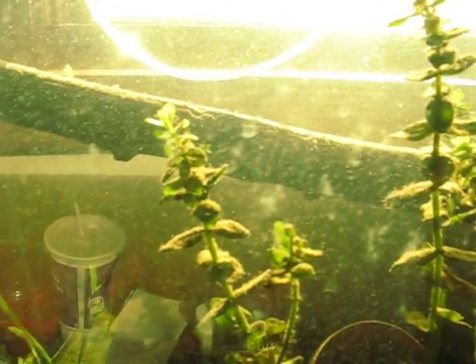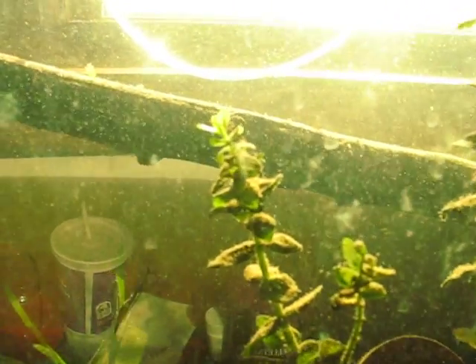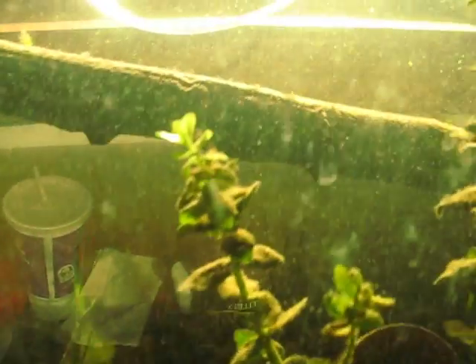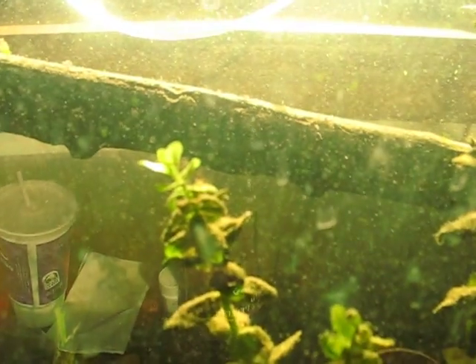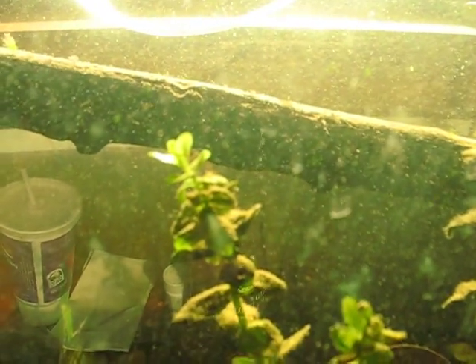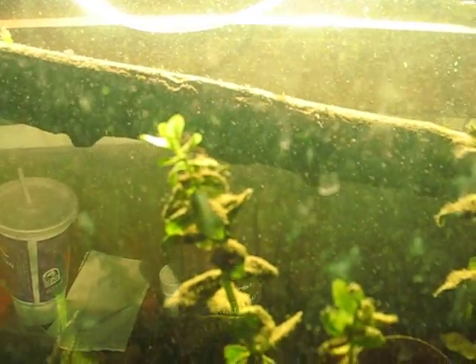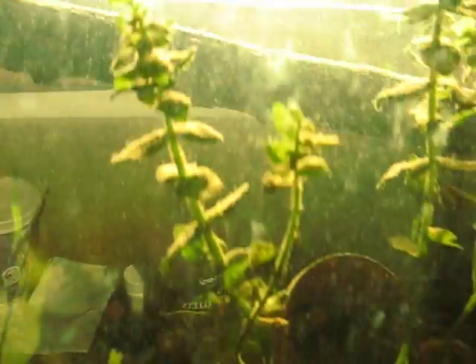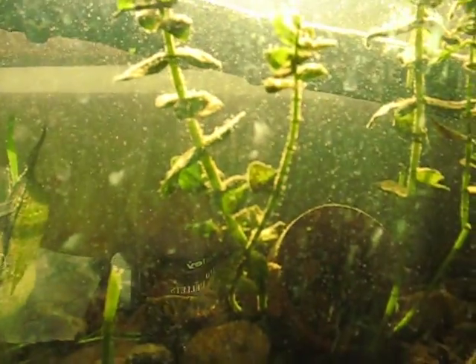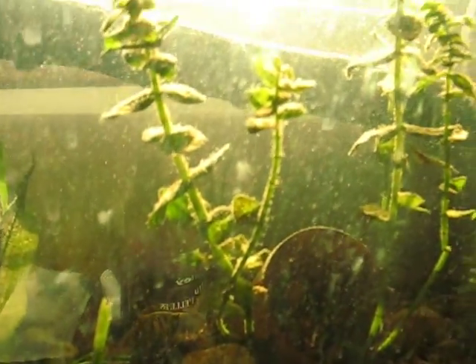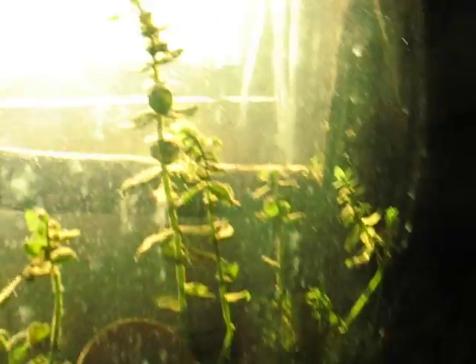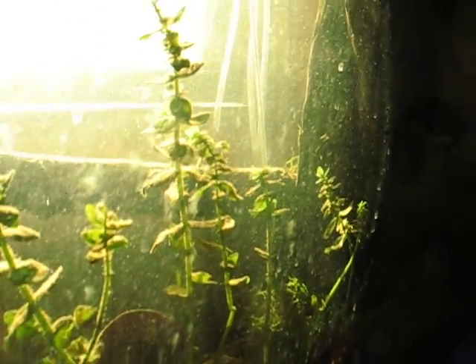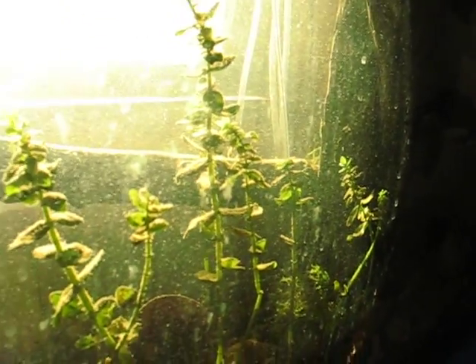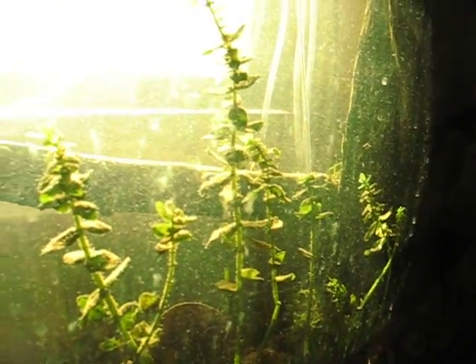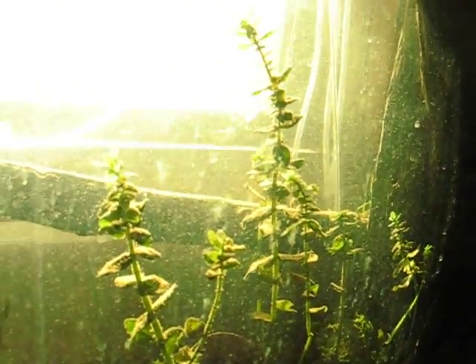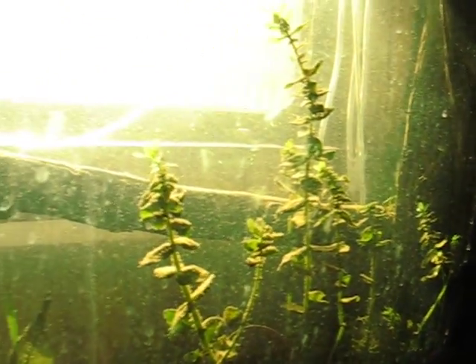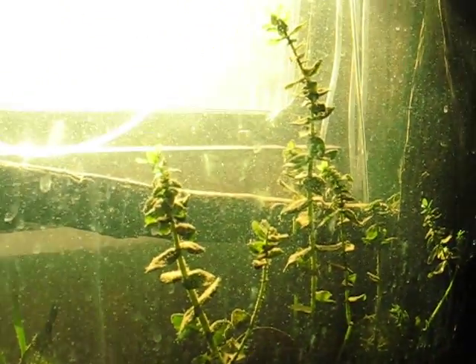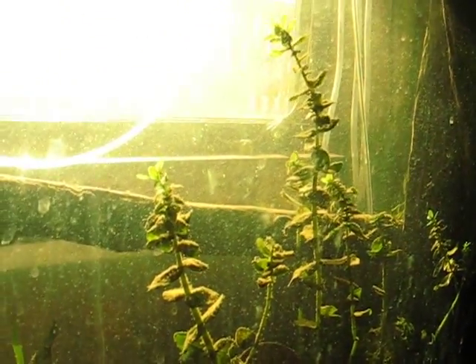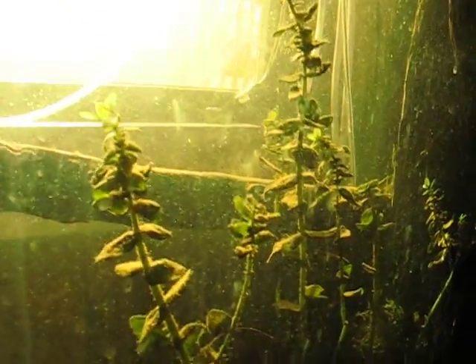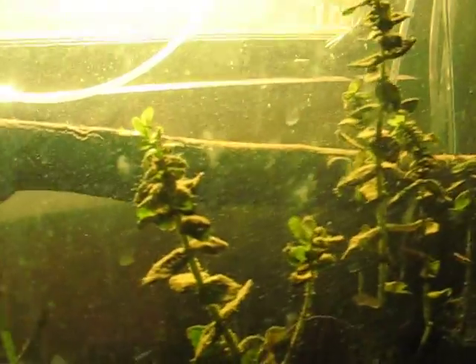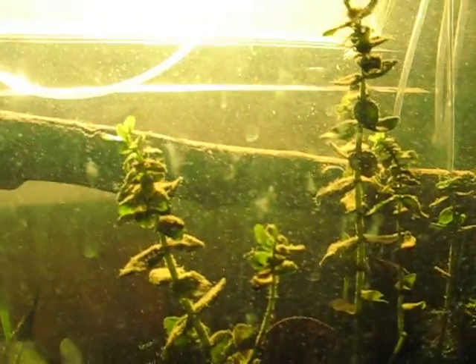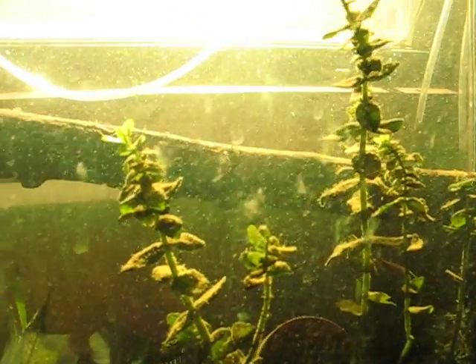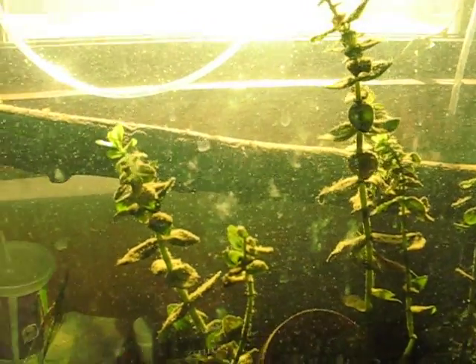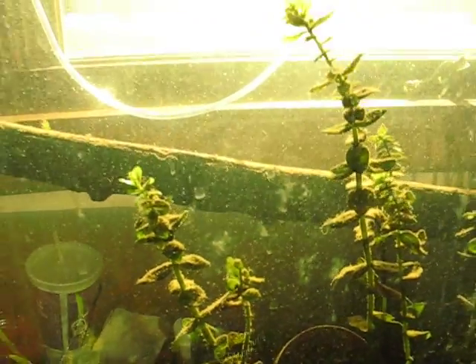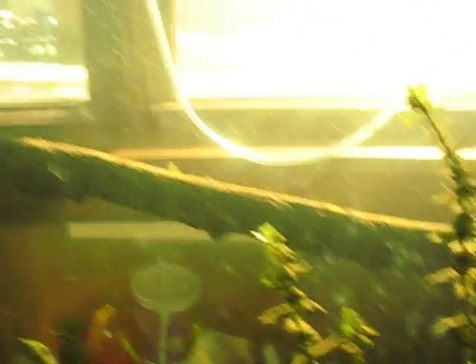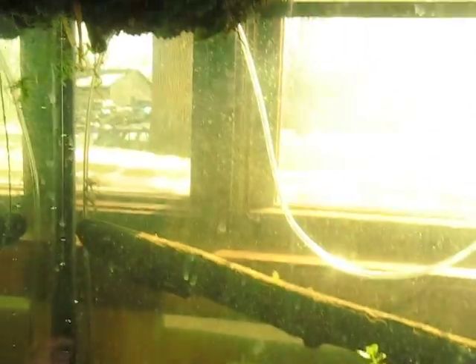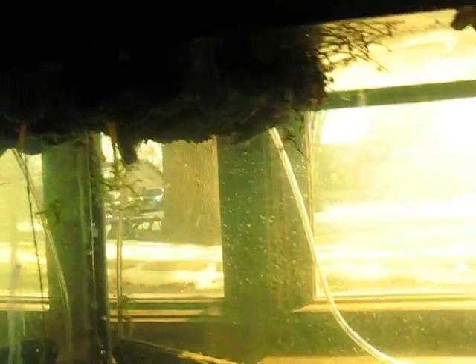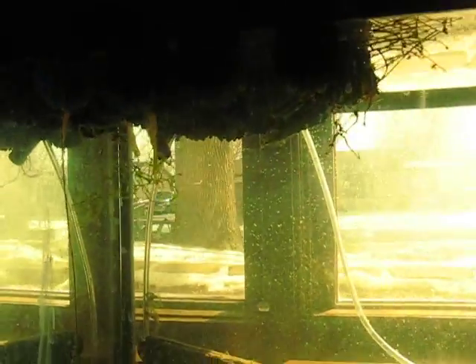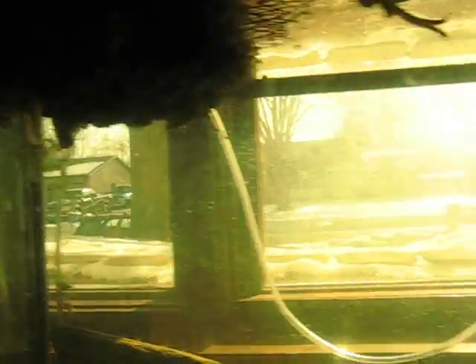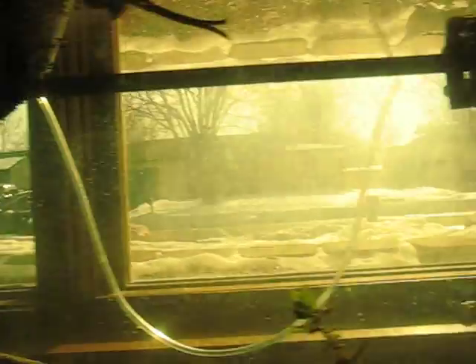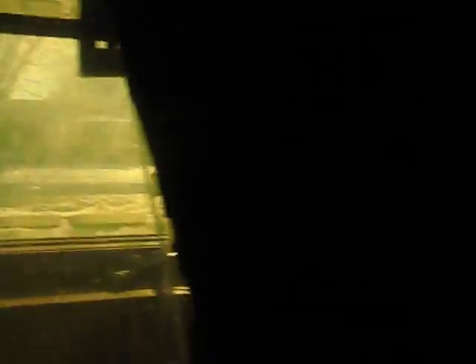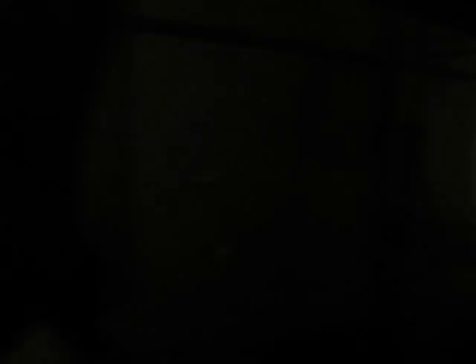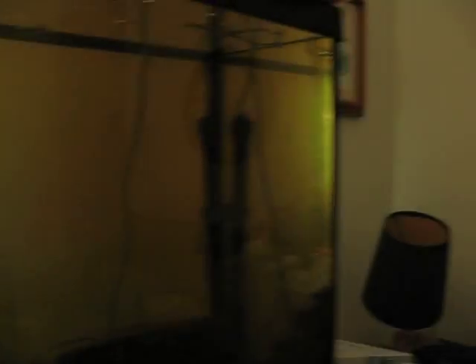Natural photosynthesis popping off of my tank. Up to Bacoba plants. And that's why I don't have to use a filter — just a couple bio balls and we're good.